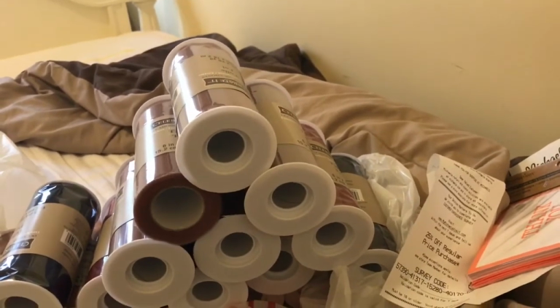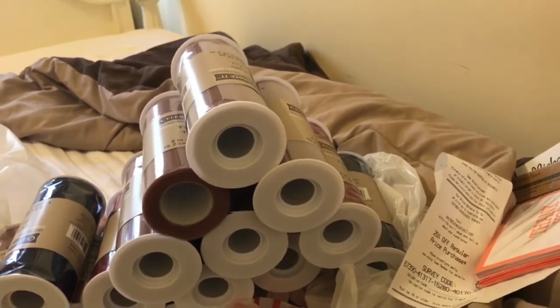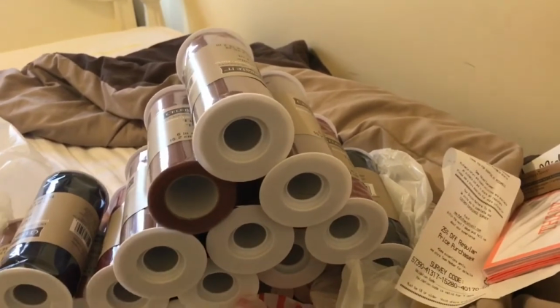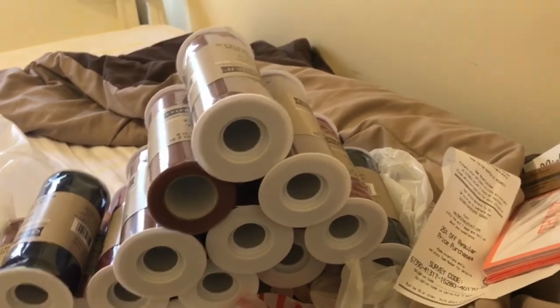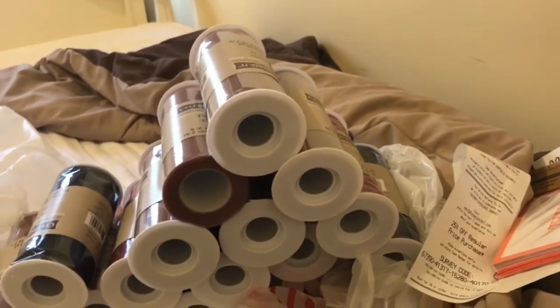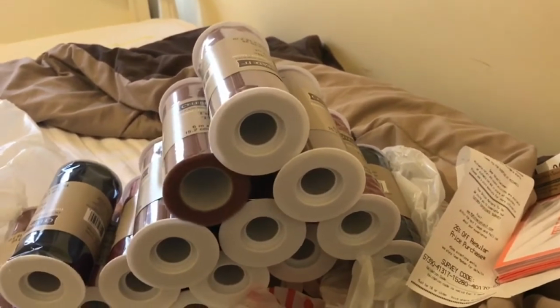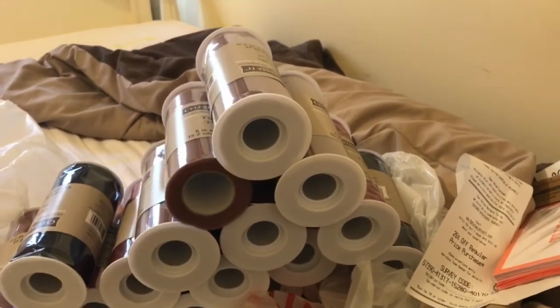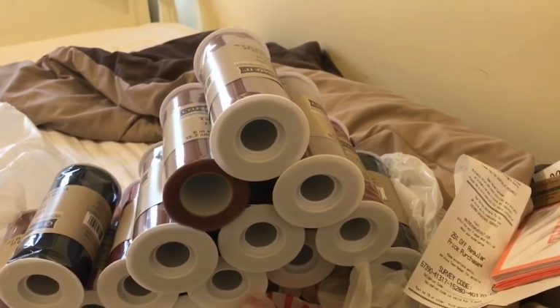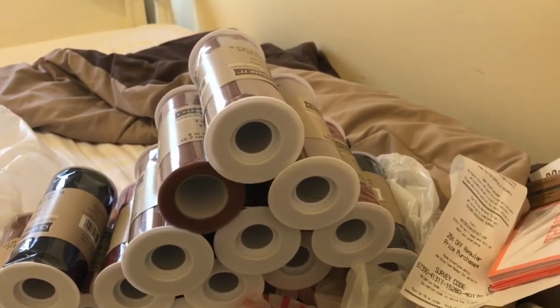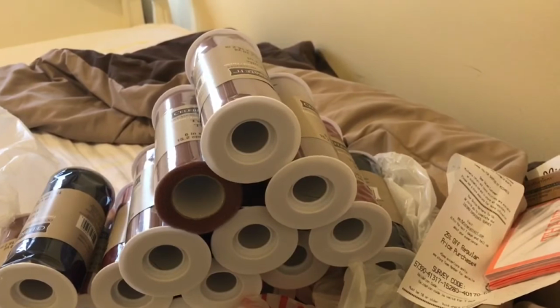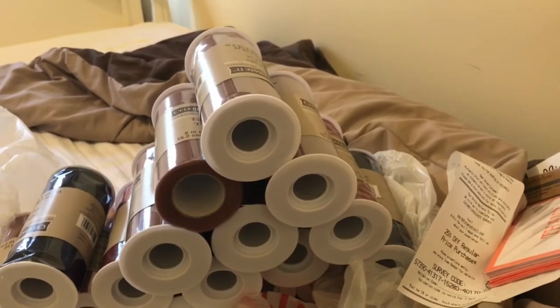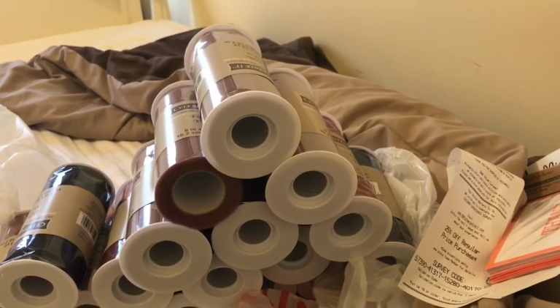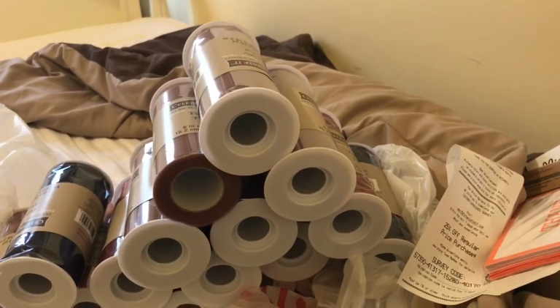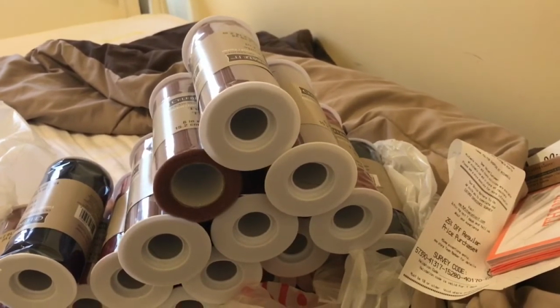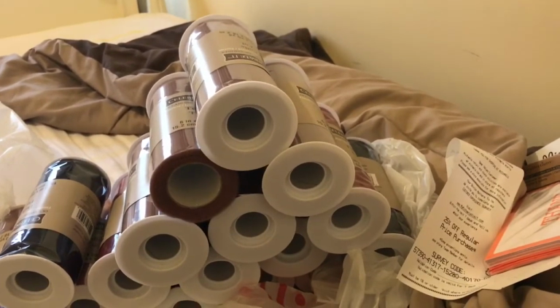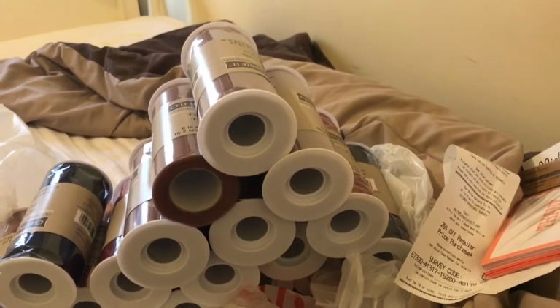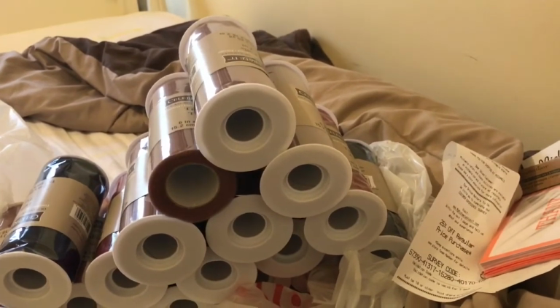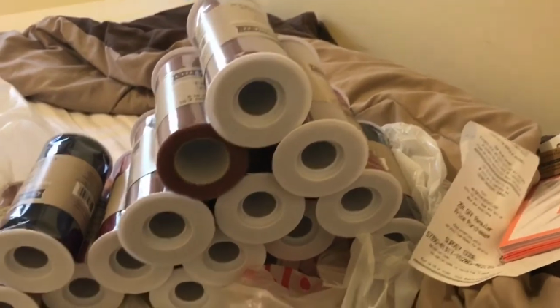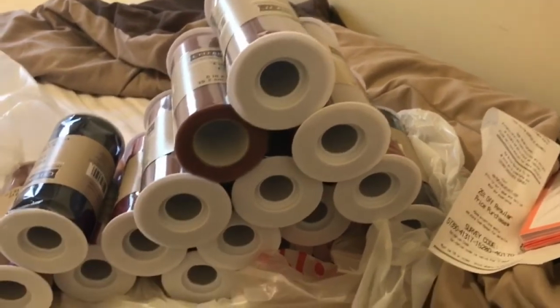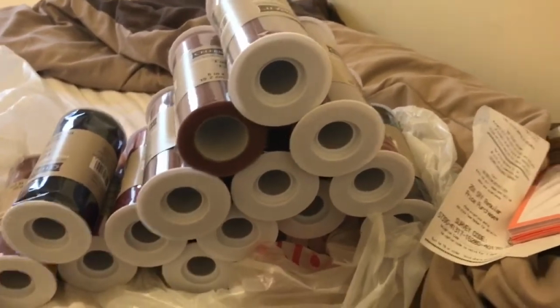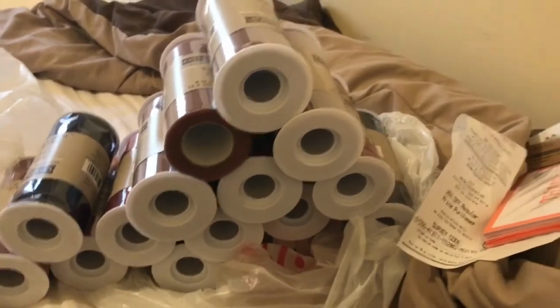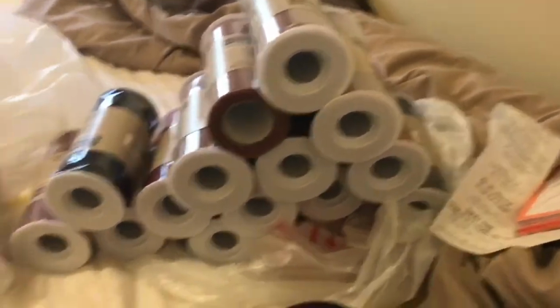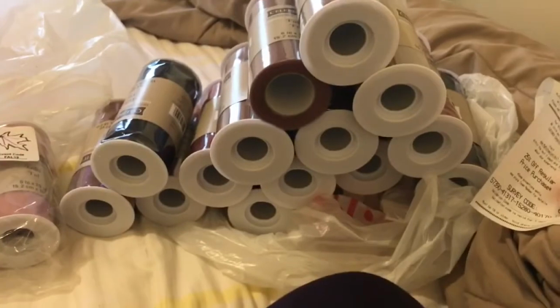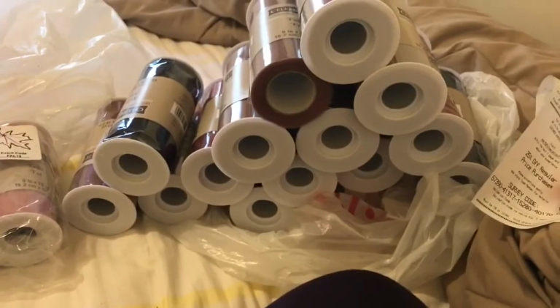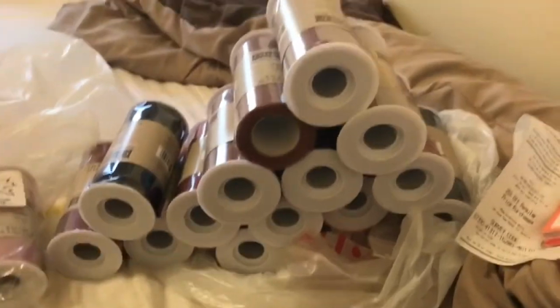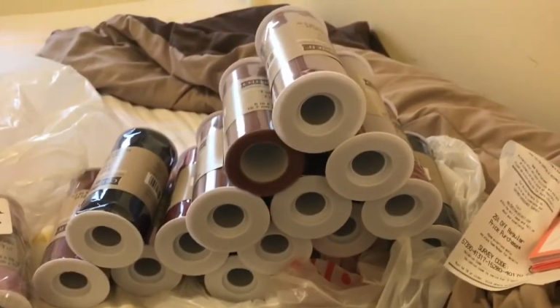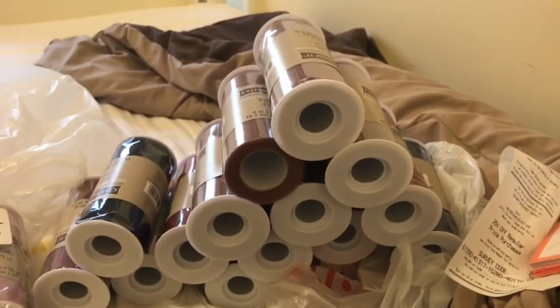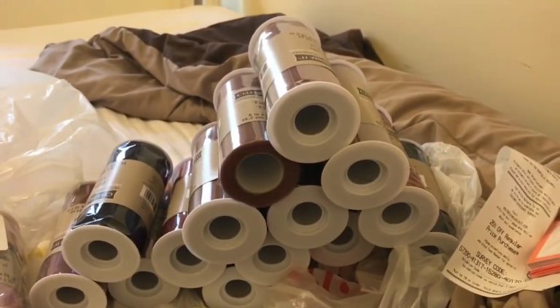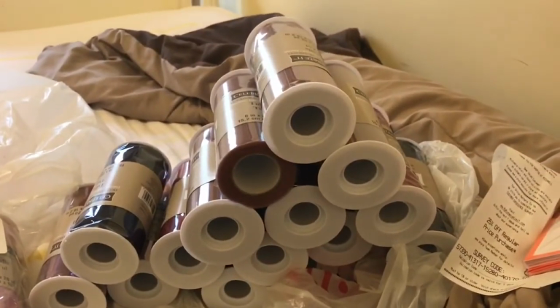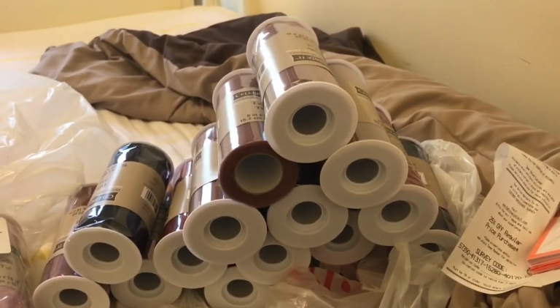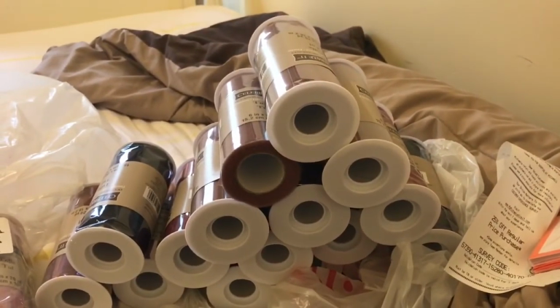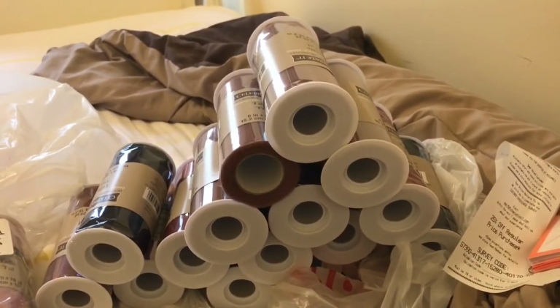Like, what am I going to do with all of this? I don't know. I have to see if I could sell them. Maybe I could sell them. Thanks for watching, you guys. Bye.